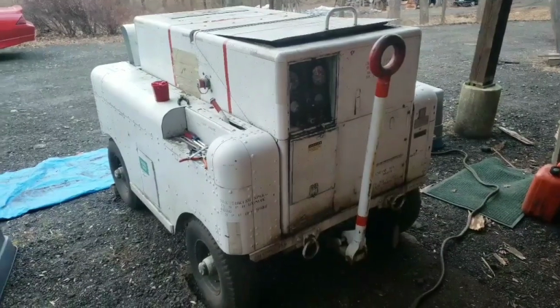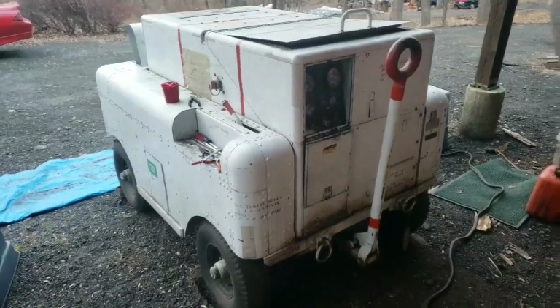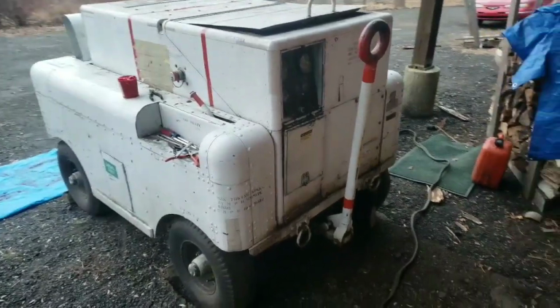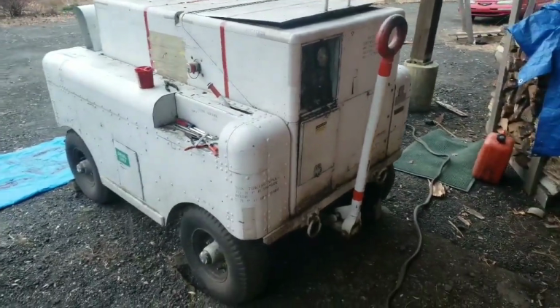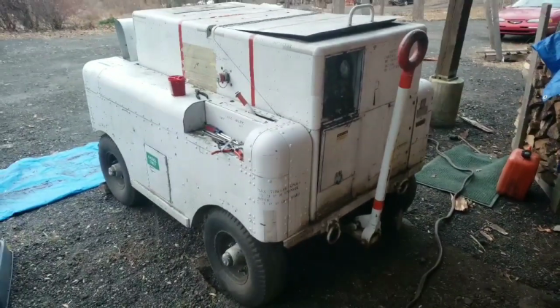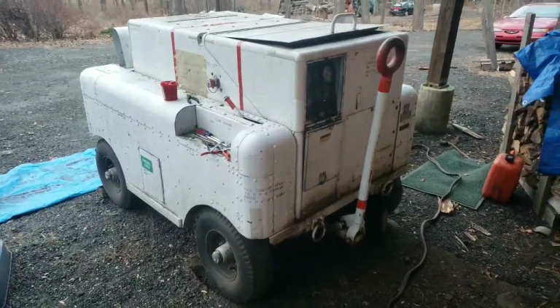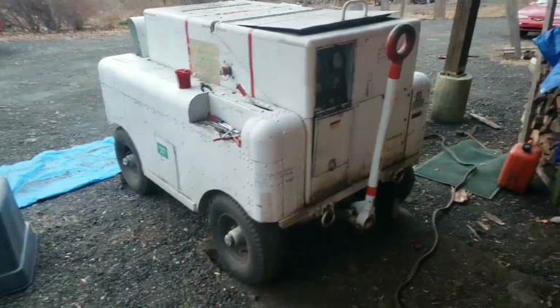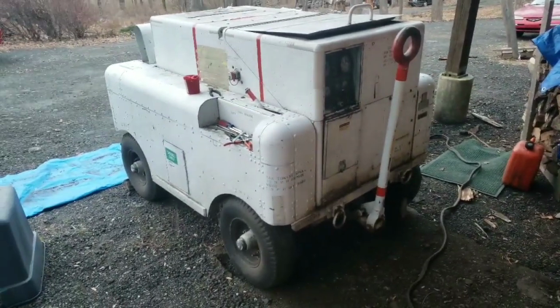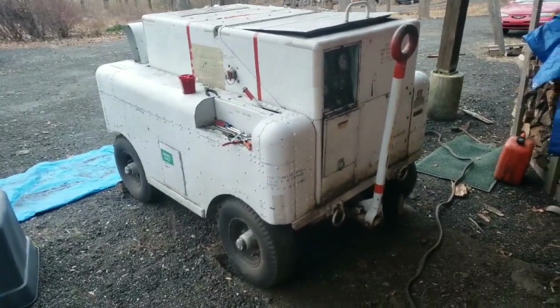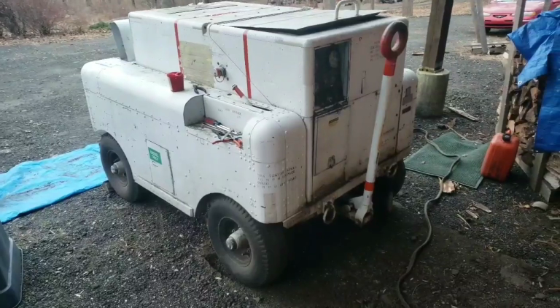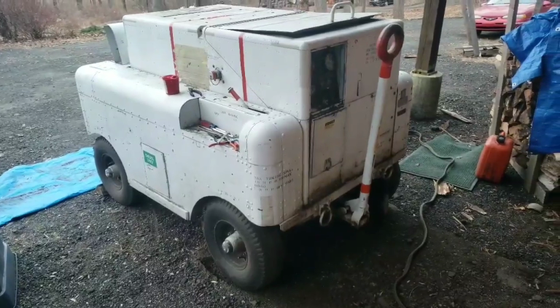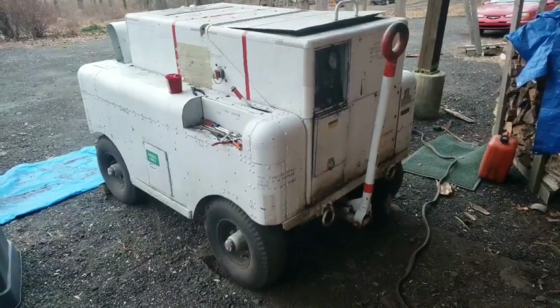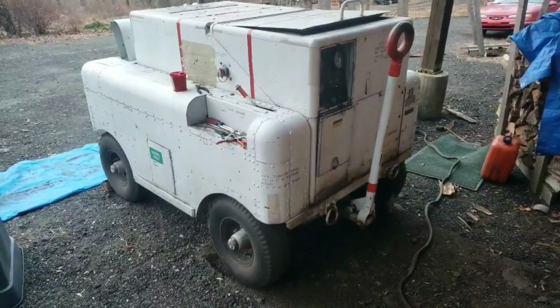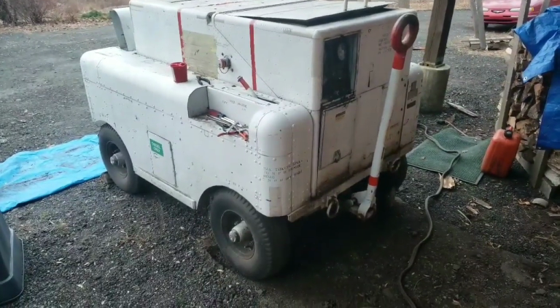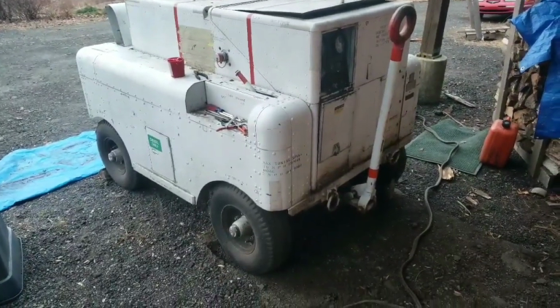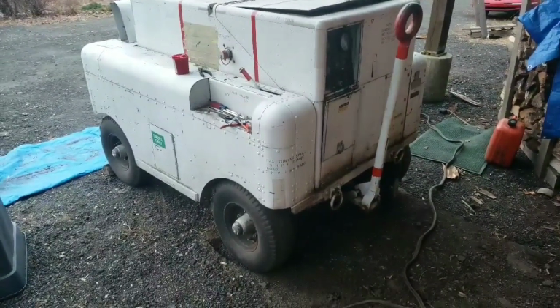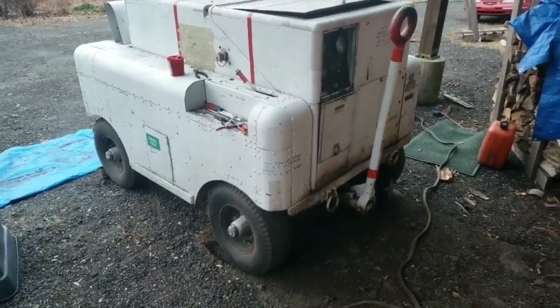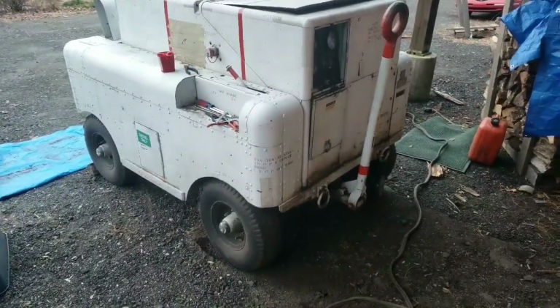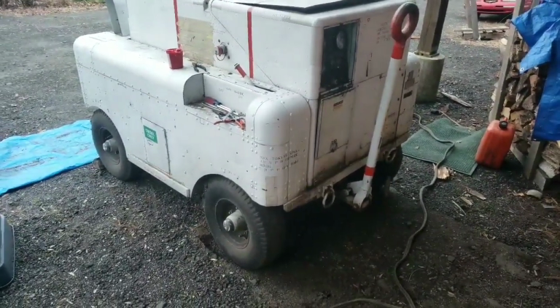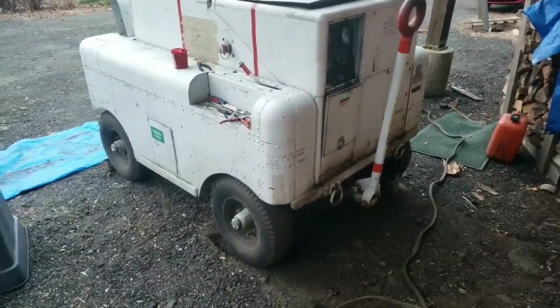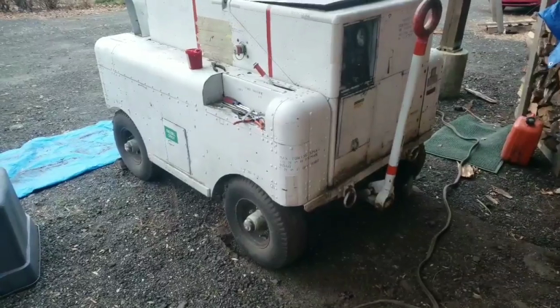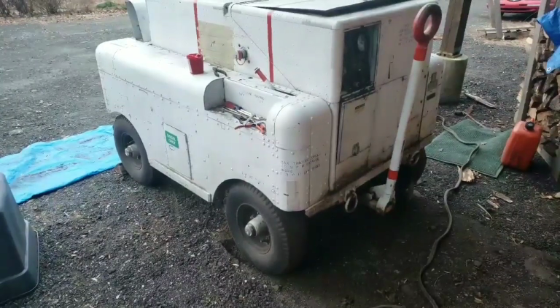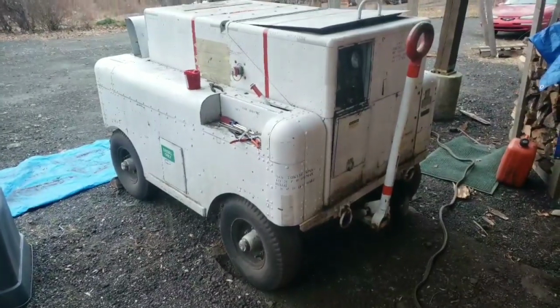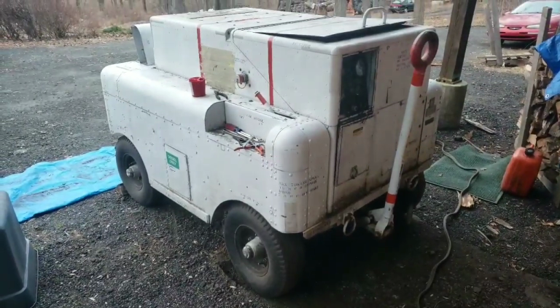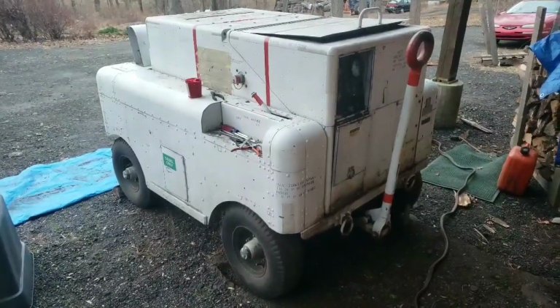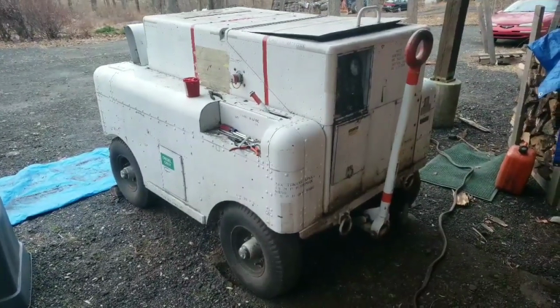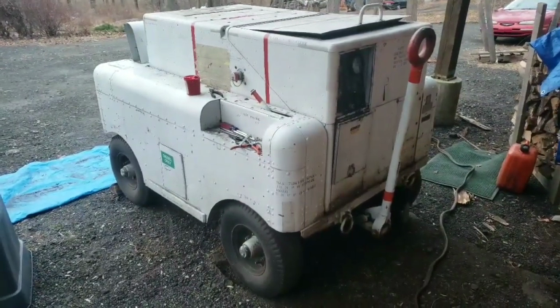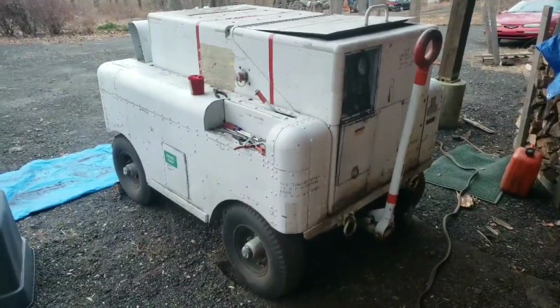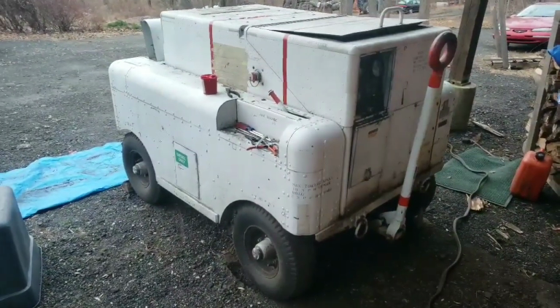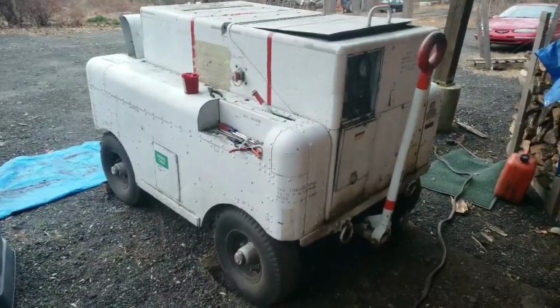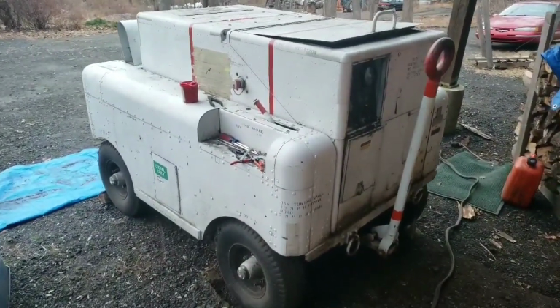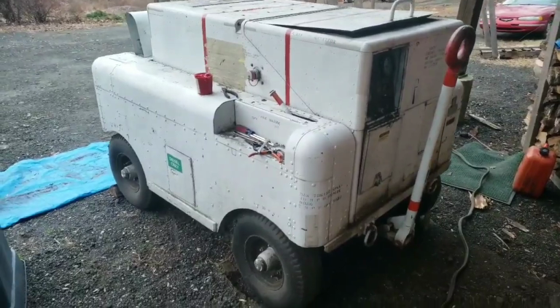I got this 1956 or so Huffer cart. I think it's called the MA-1A Air Start cart. It's made by Garrett Air Research — they don't exist anymore. Now it's just owned by Honeywell.